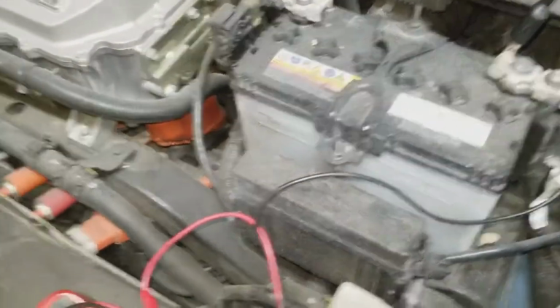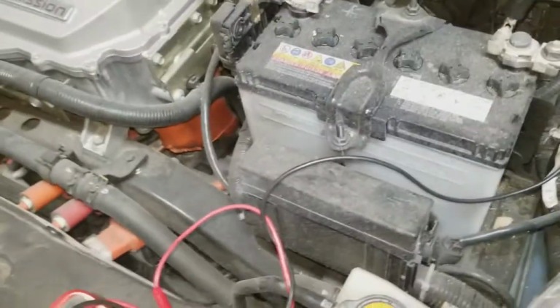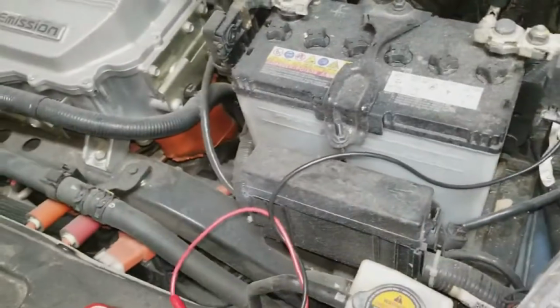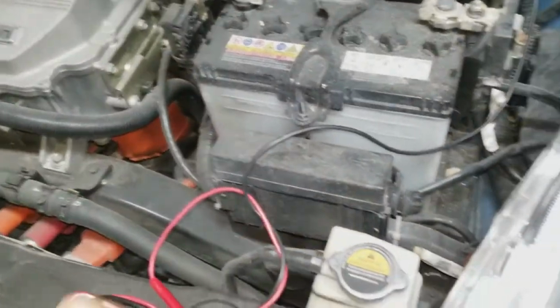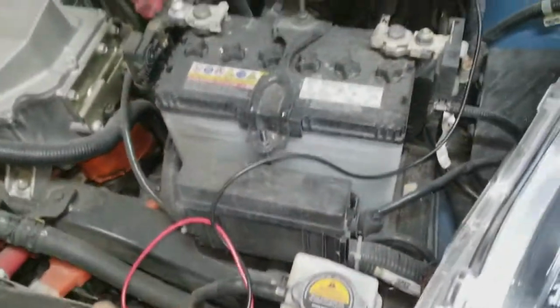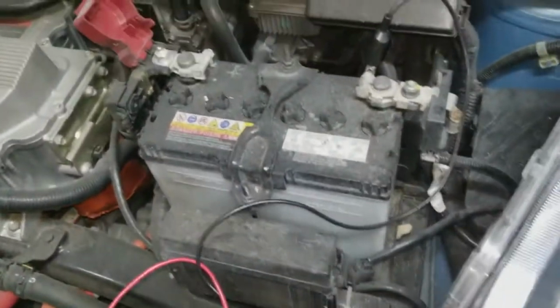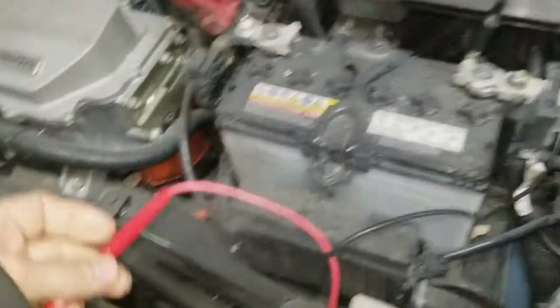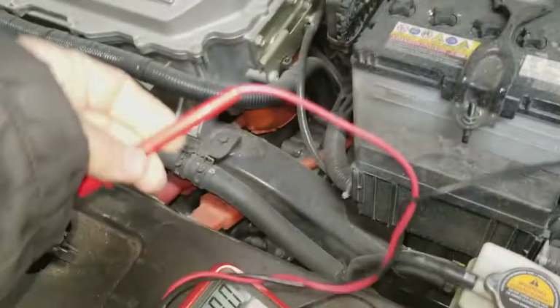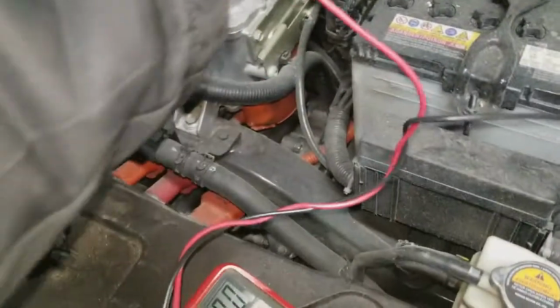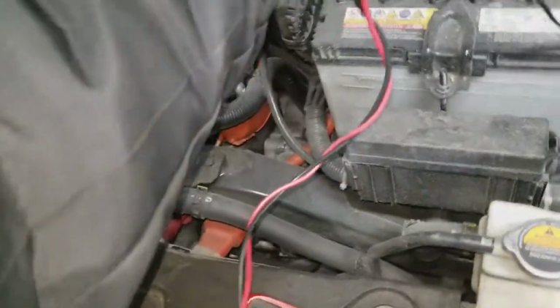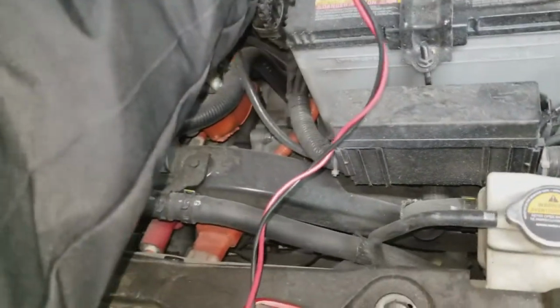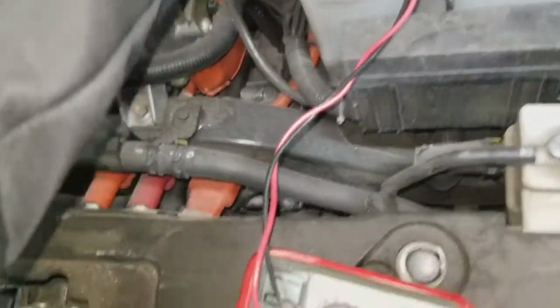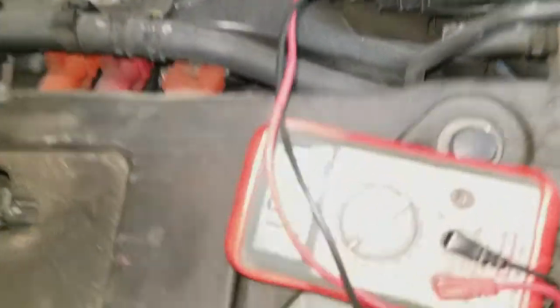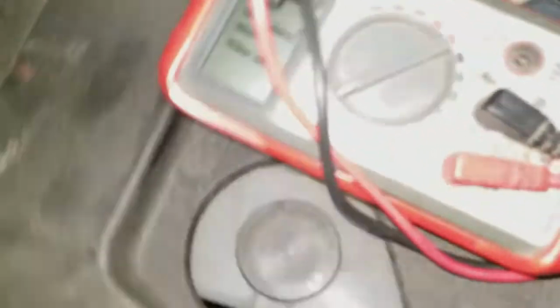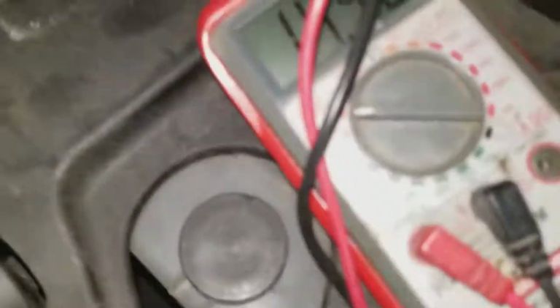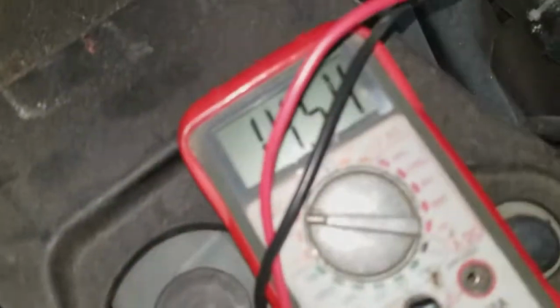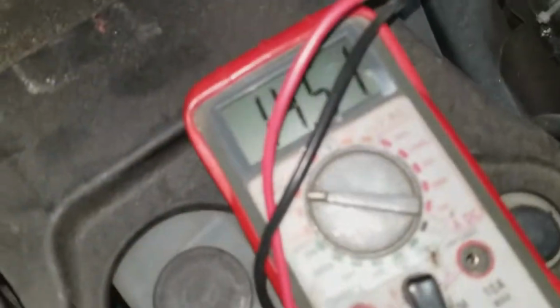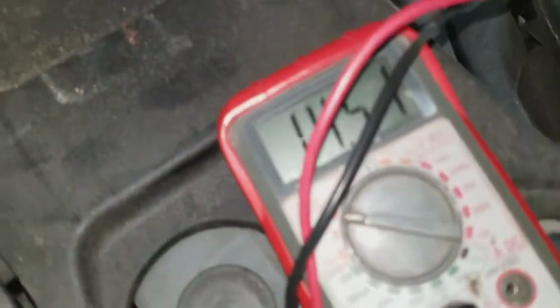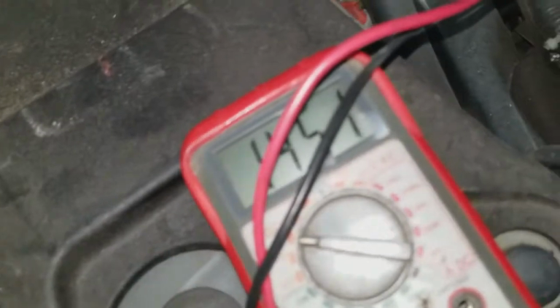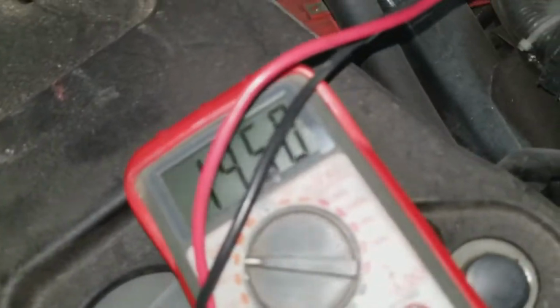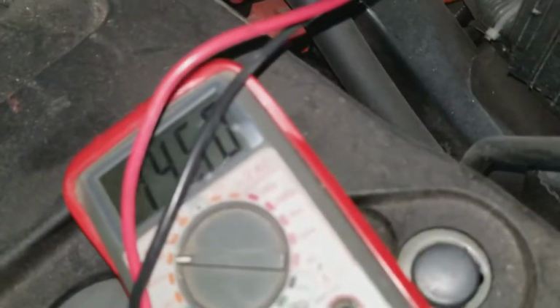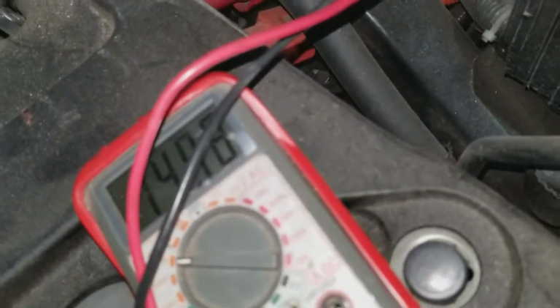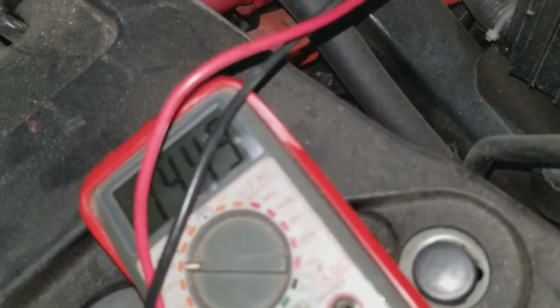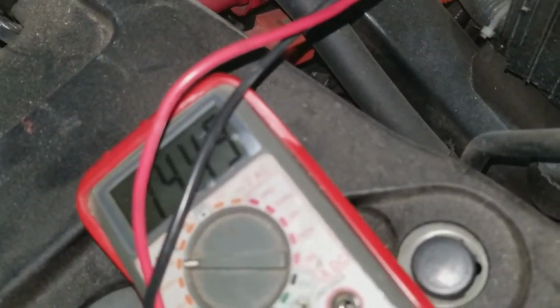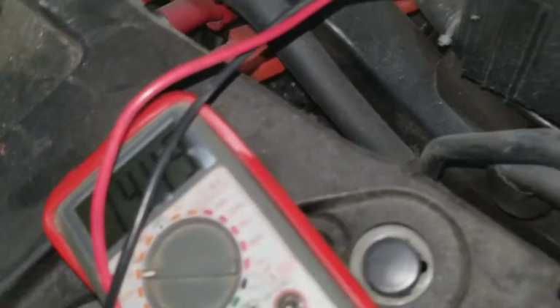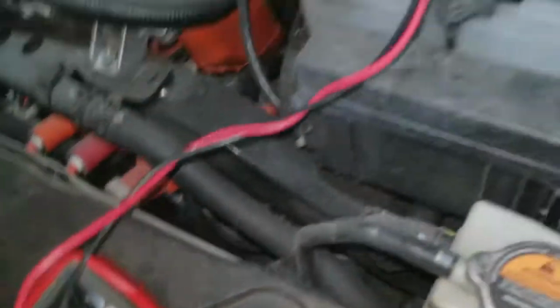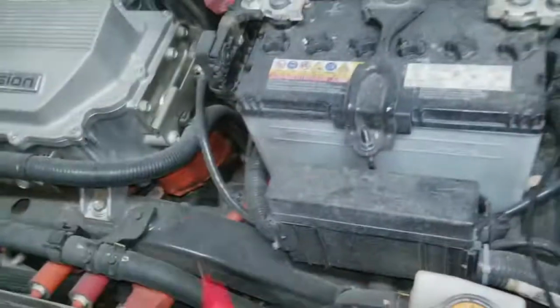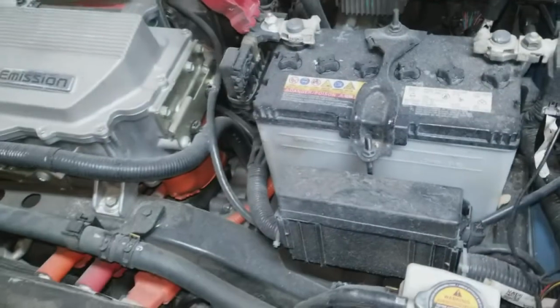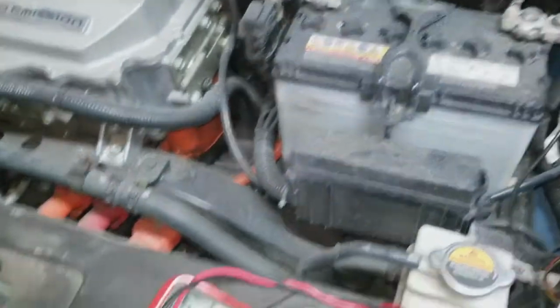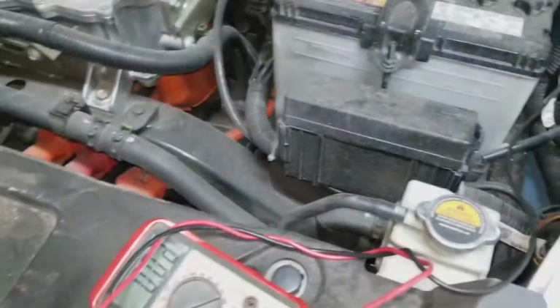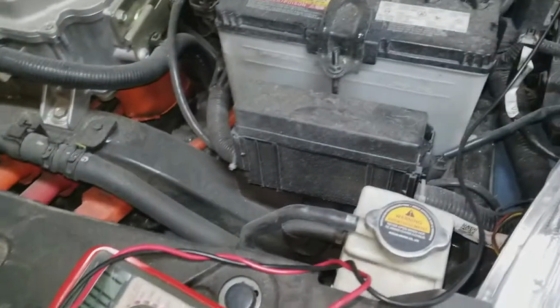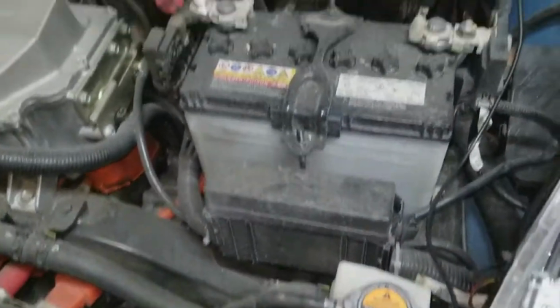All right, so I just started it up. I measured a minute ago — it was only 10 volts, now we've got 14 volts. So the DC-to-DC charger is working.